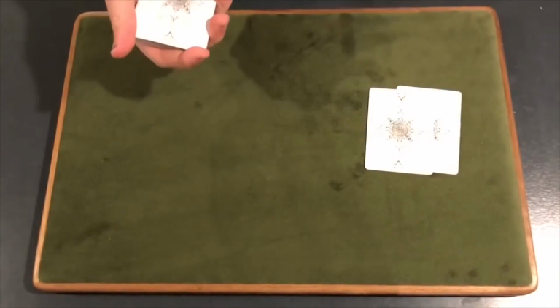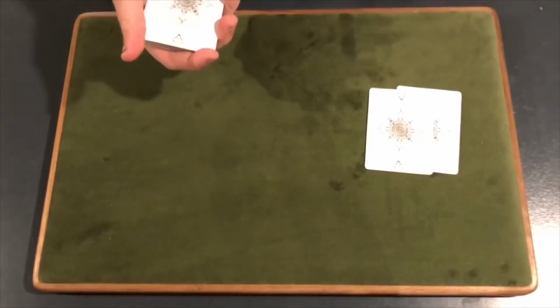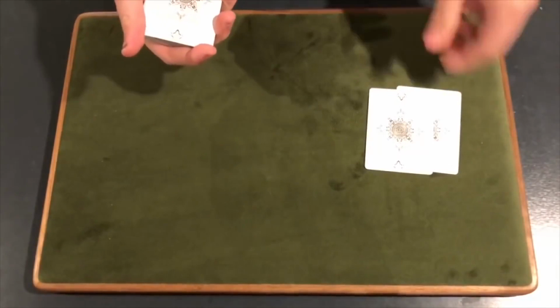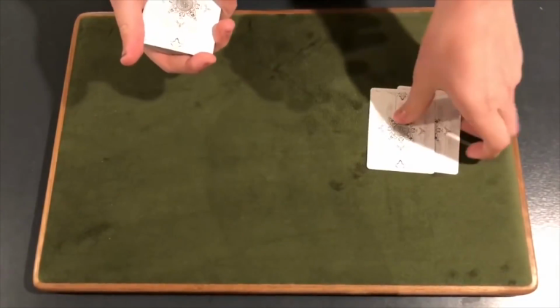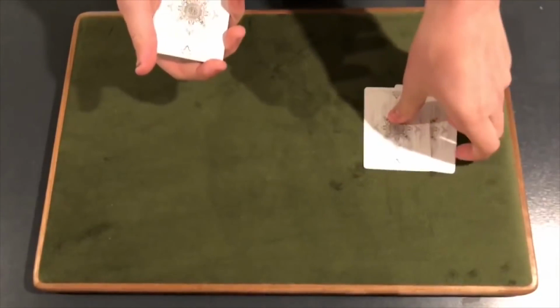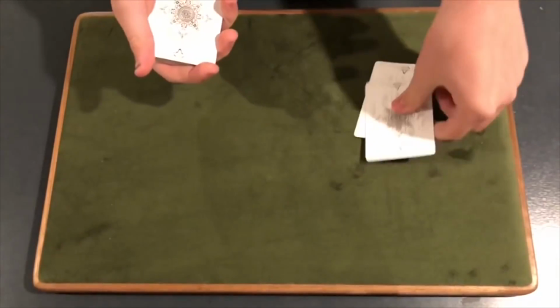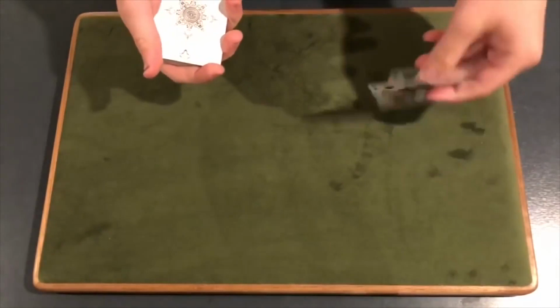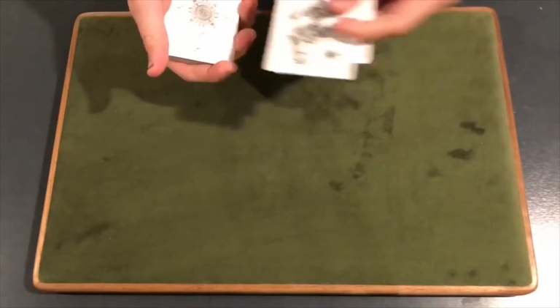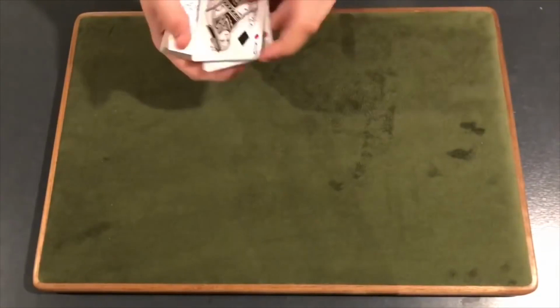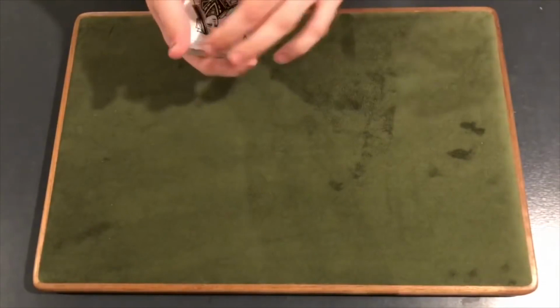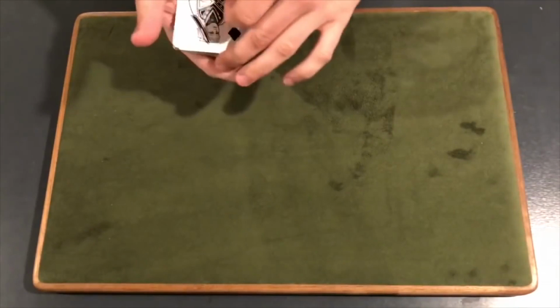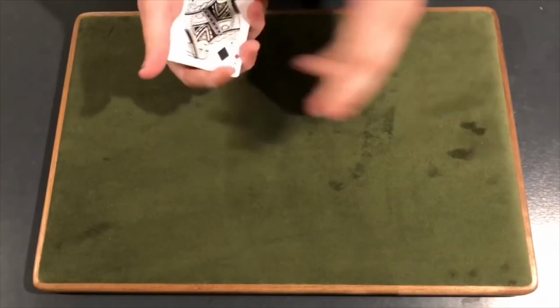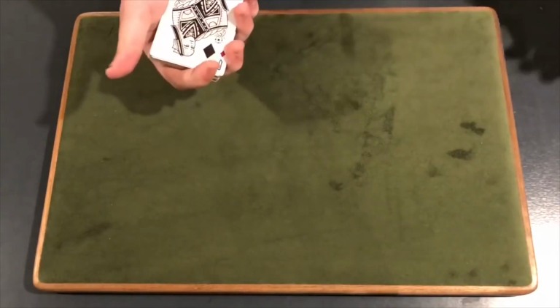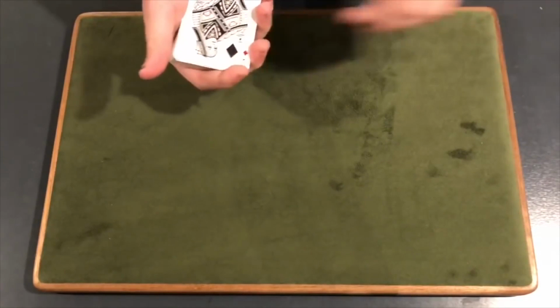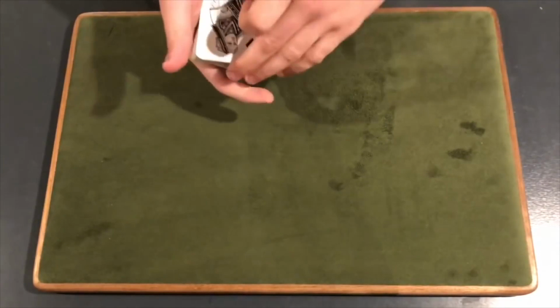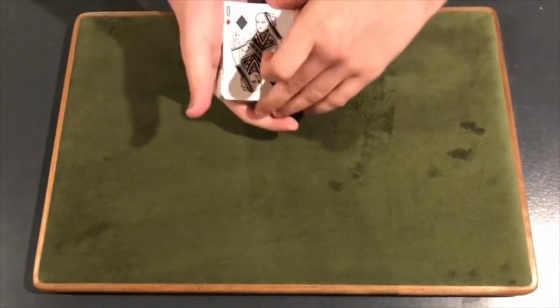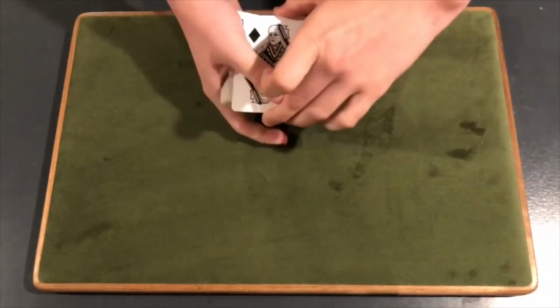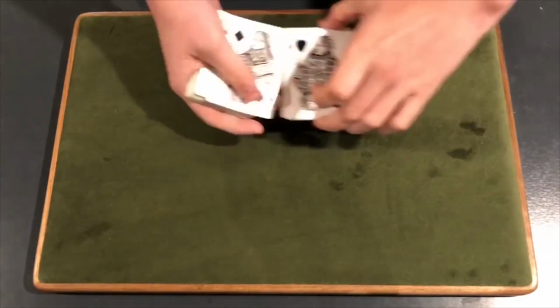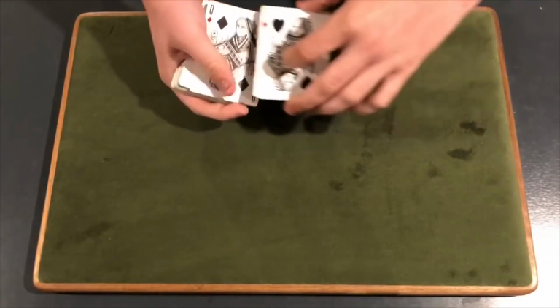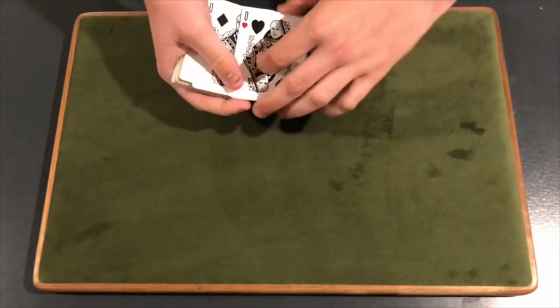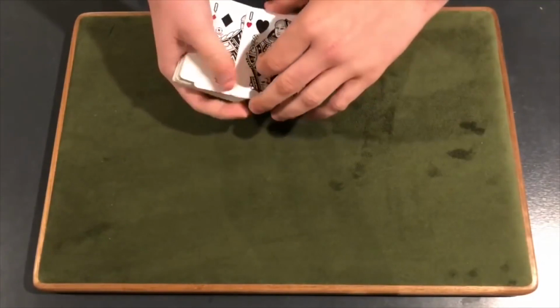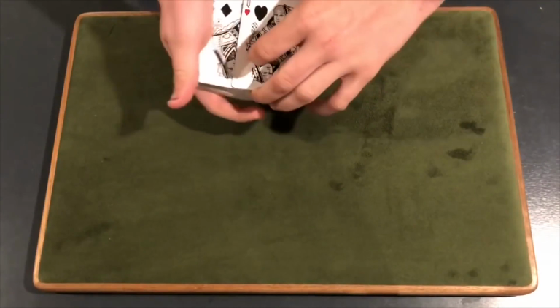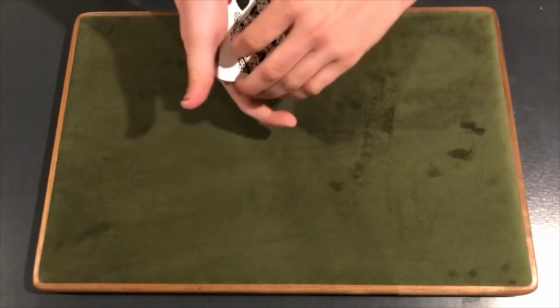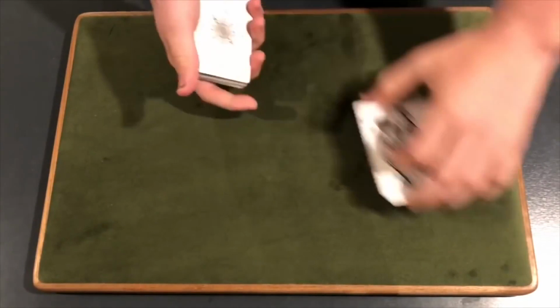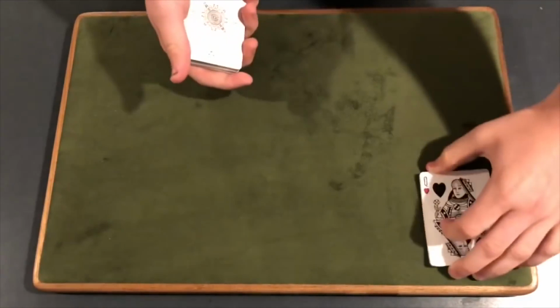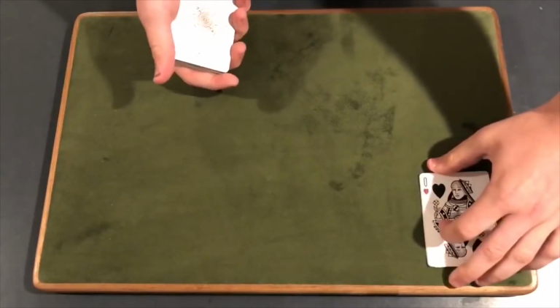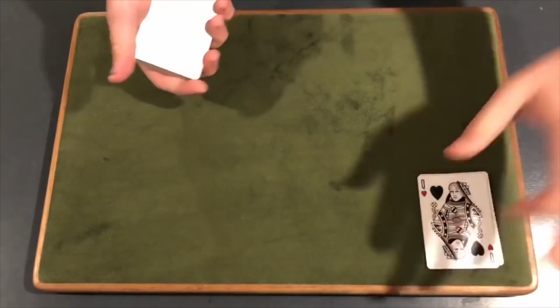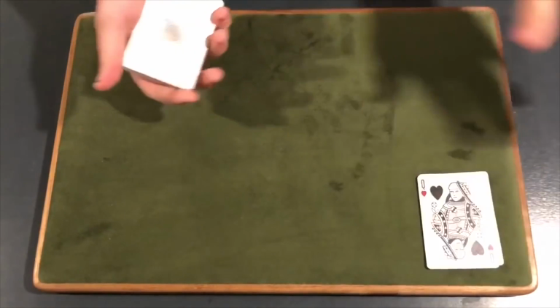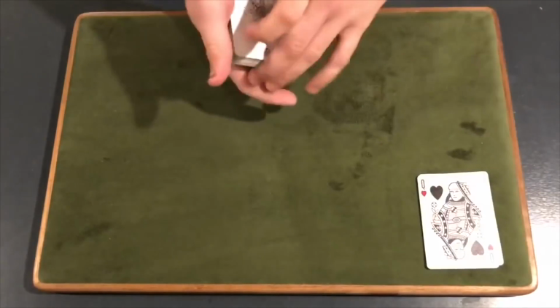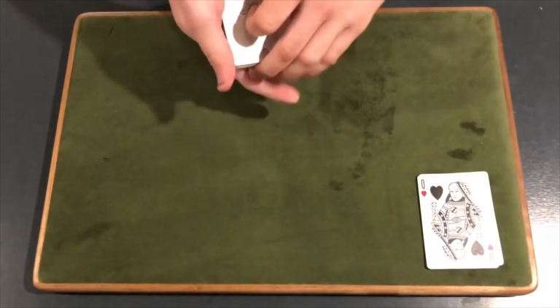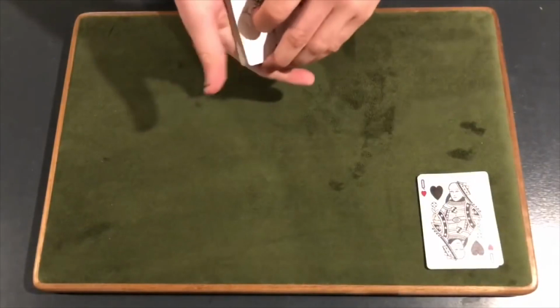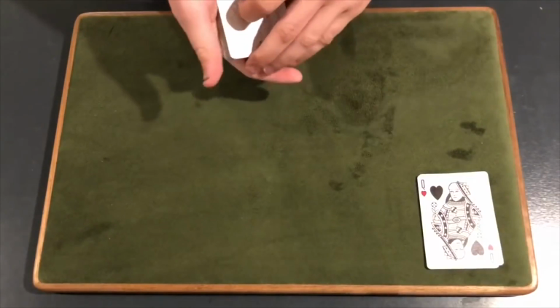We're going to get into the trick here. So over here we have the one, two queens, and we're going to set them down right there and leave them there for the rest of the trick.